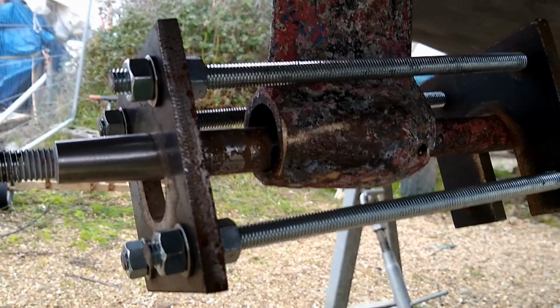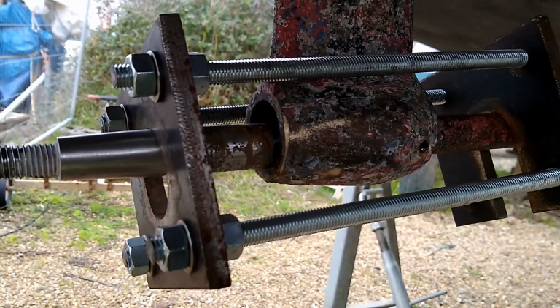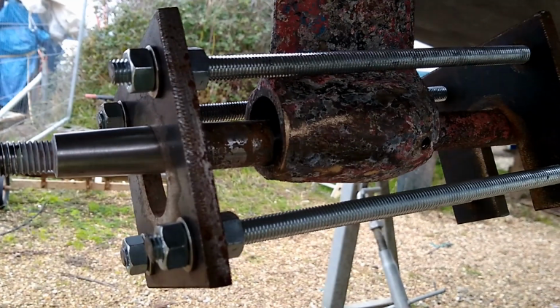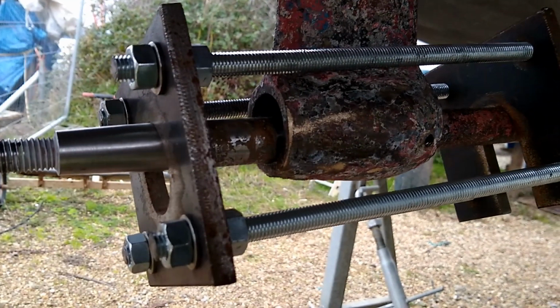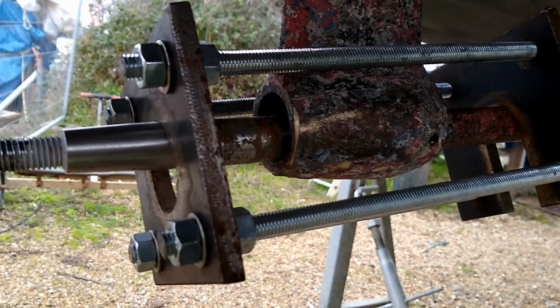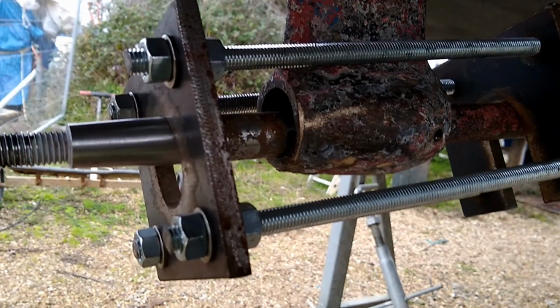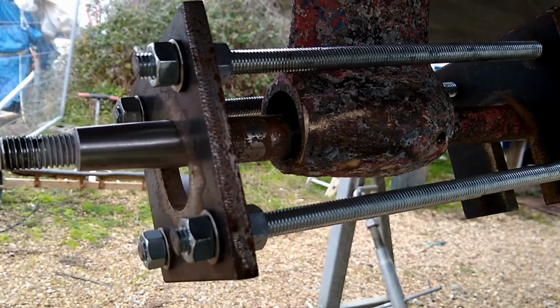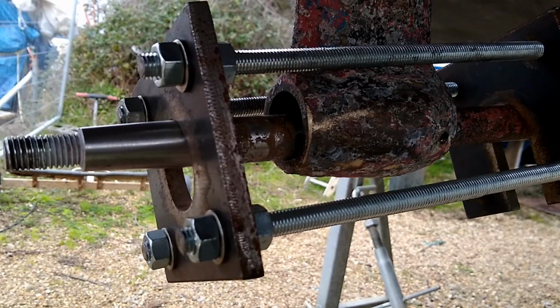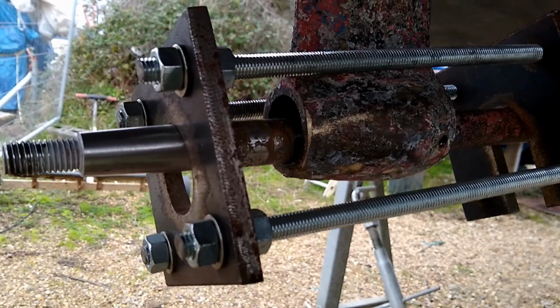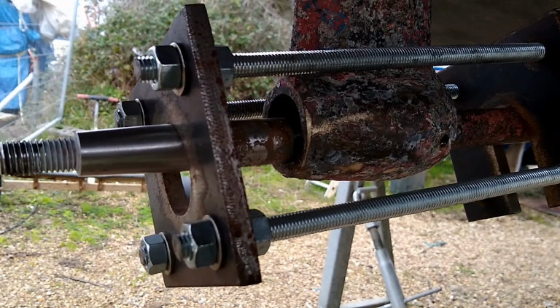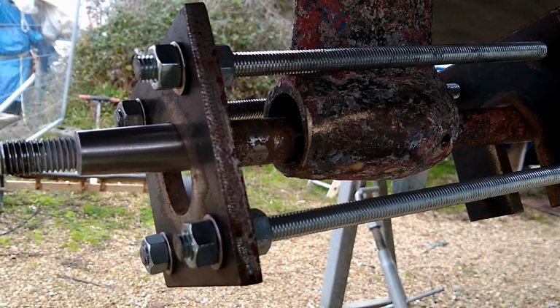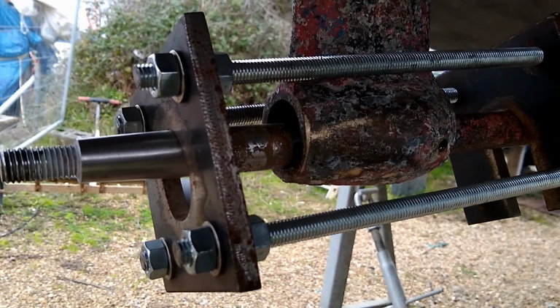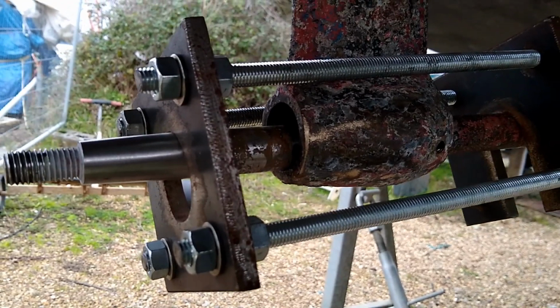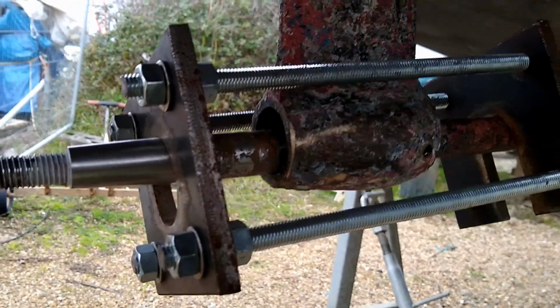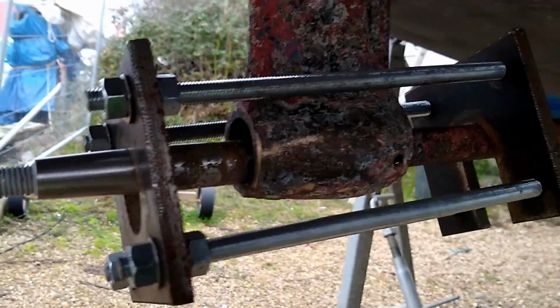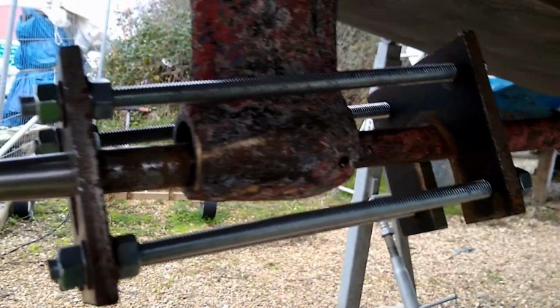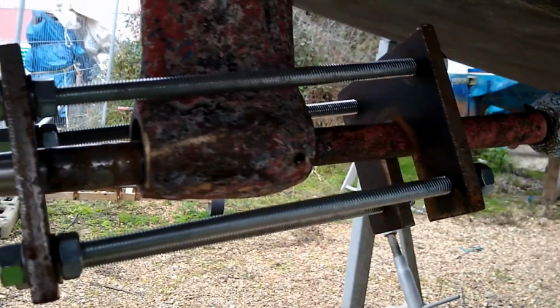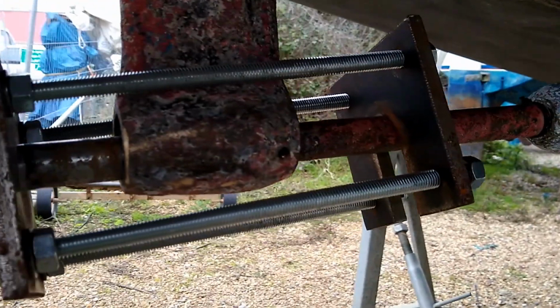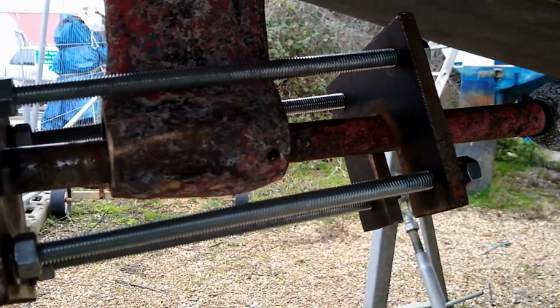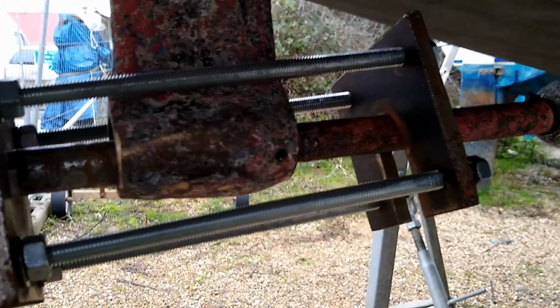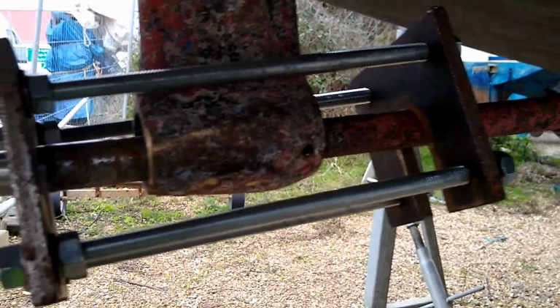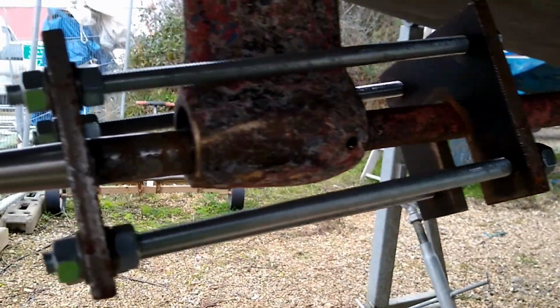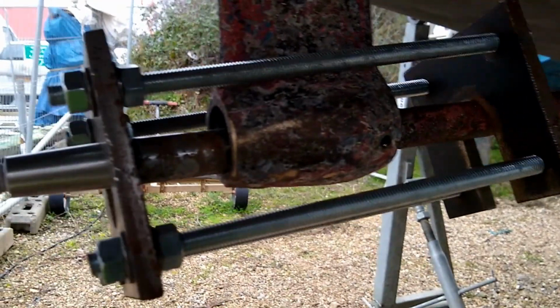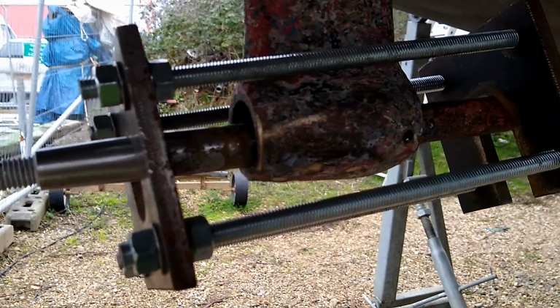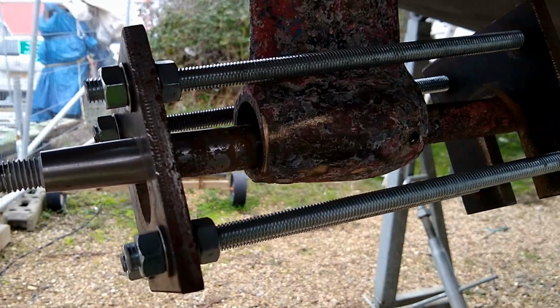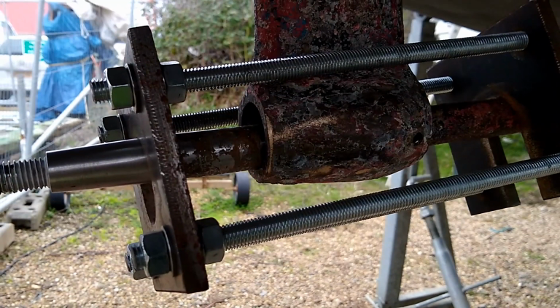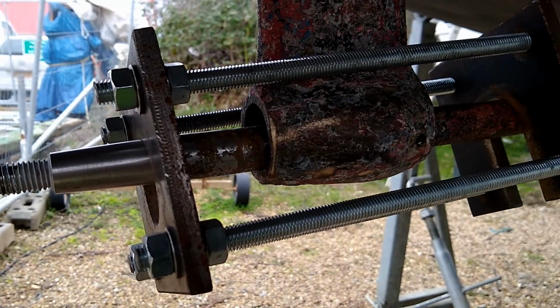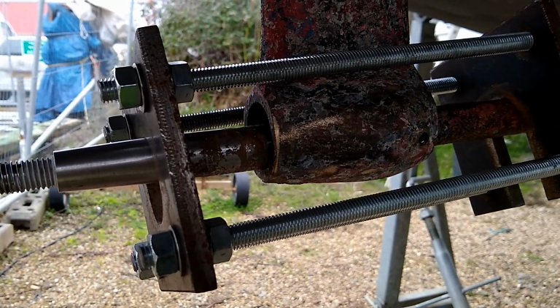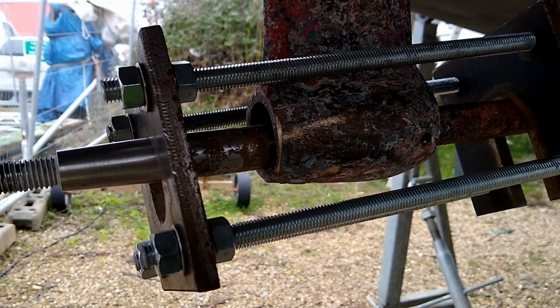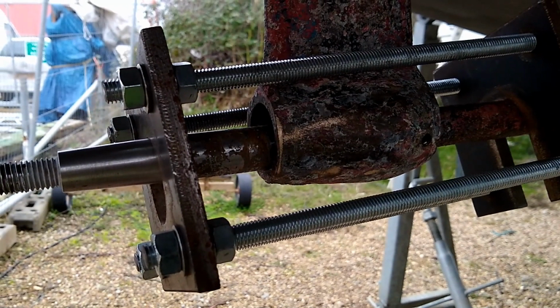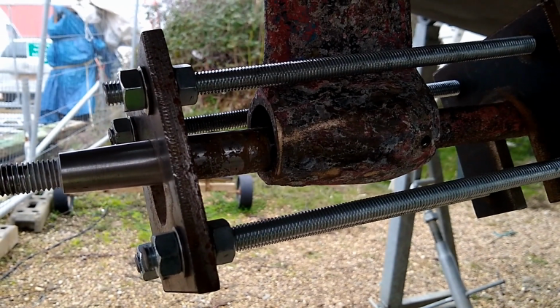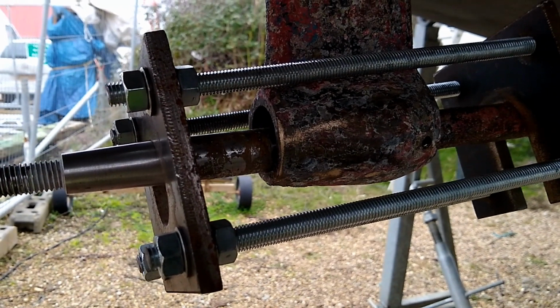The old shaft bearing is out. I've pushed the plate back that side. Now what we do is put the new bearing on.